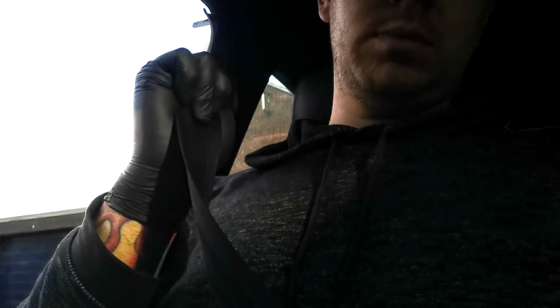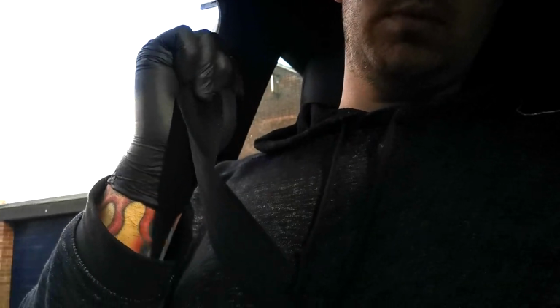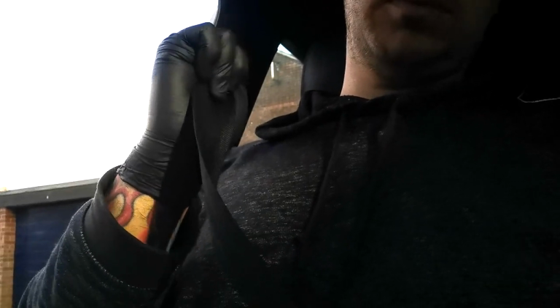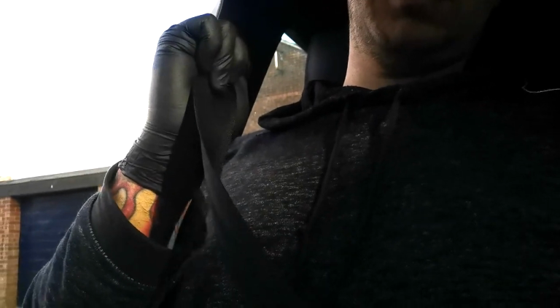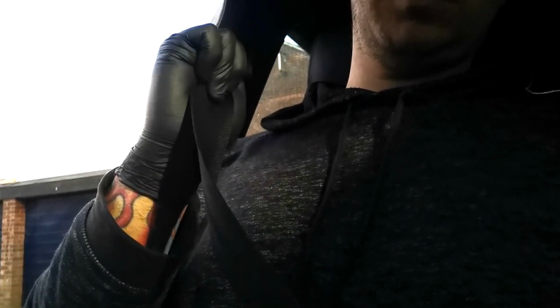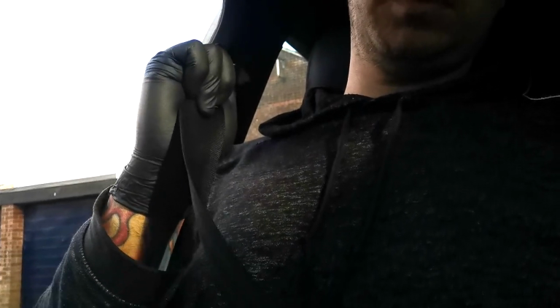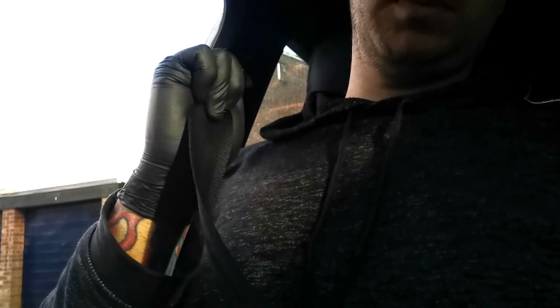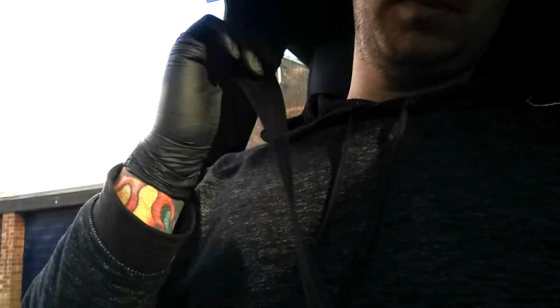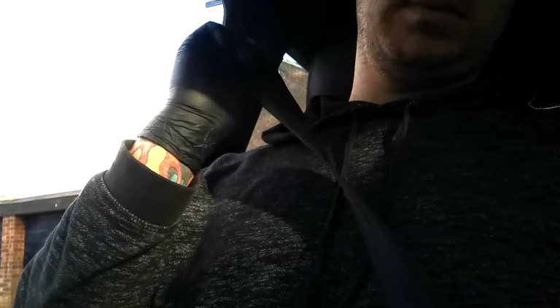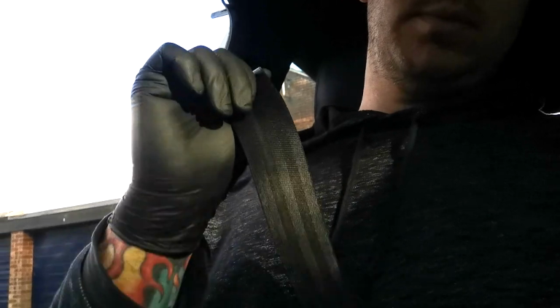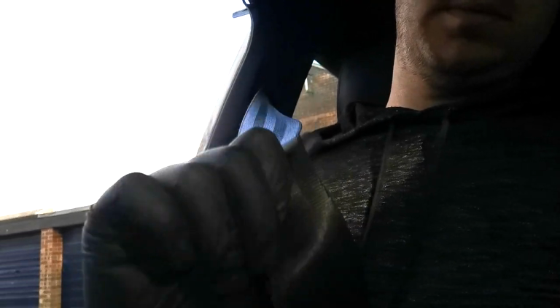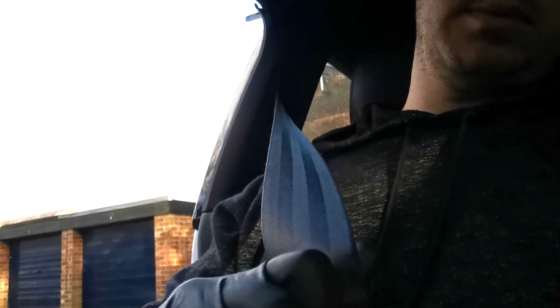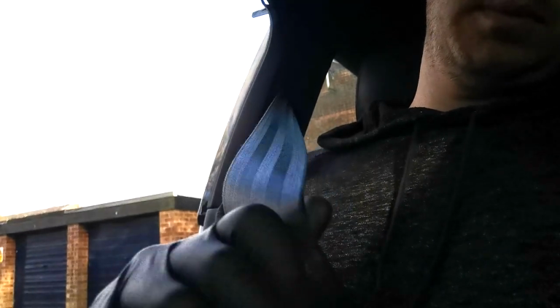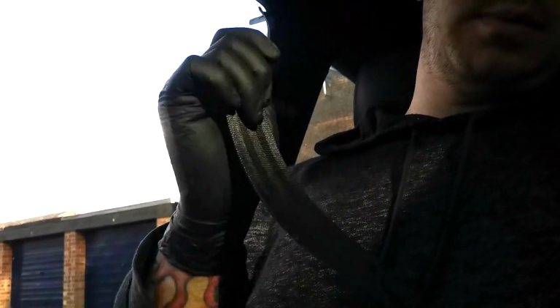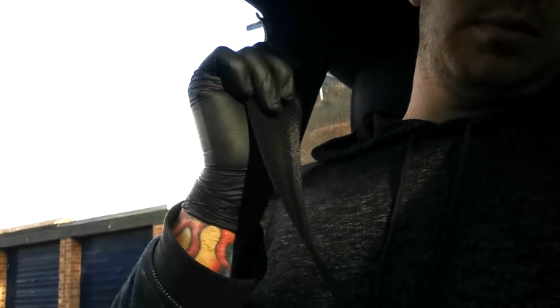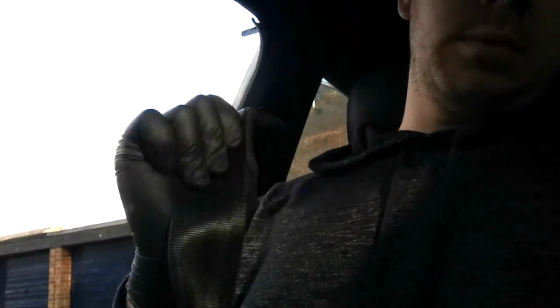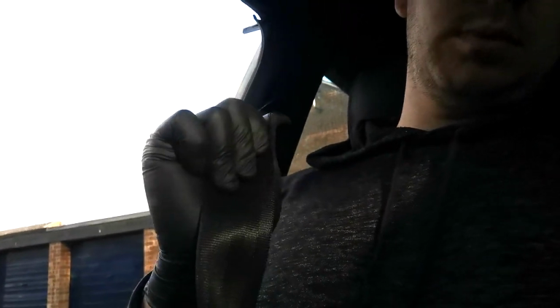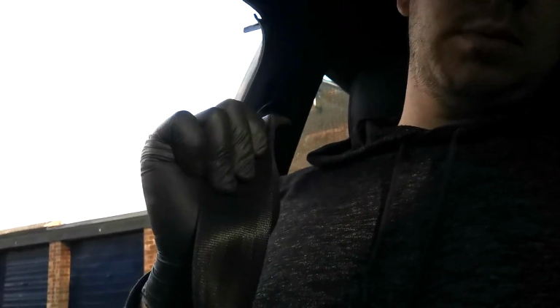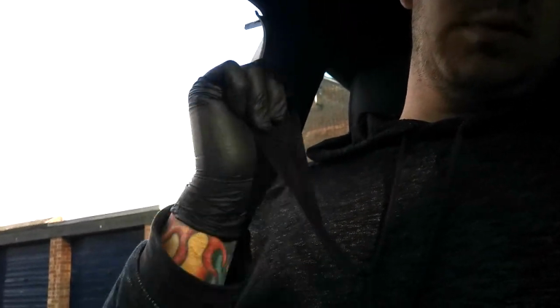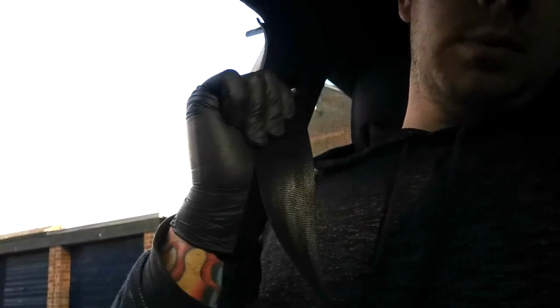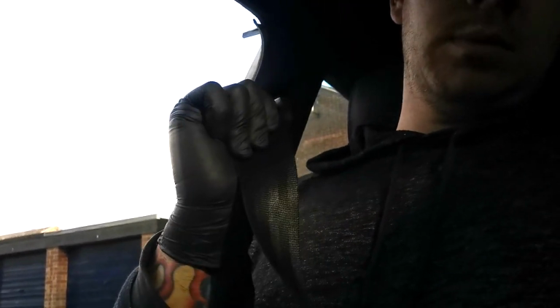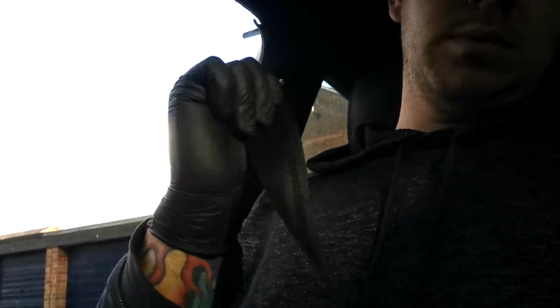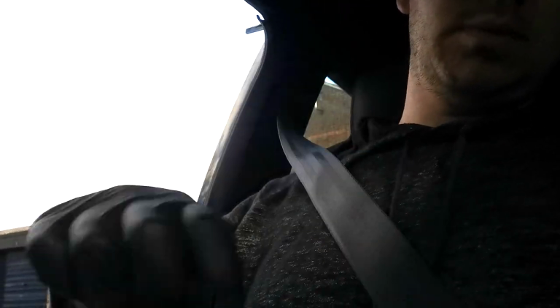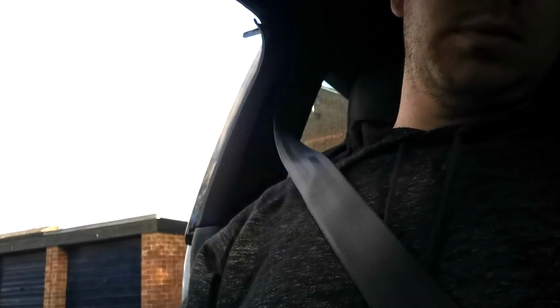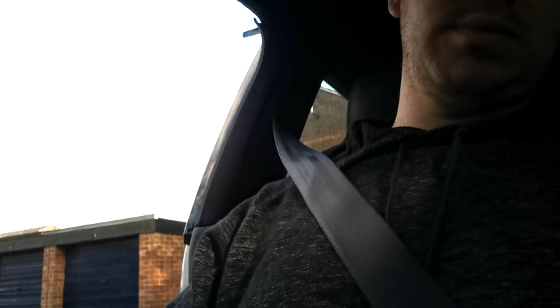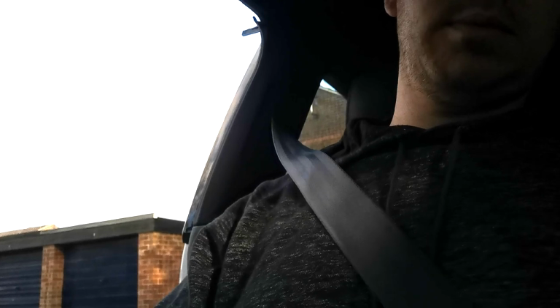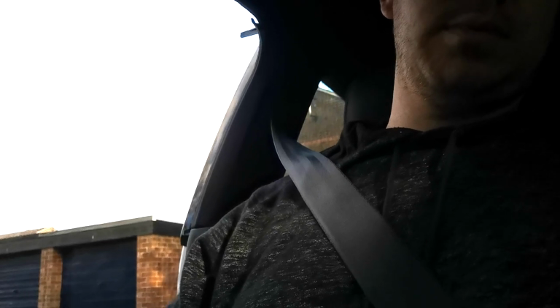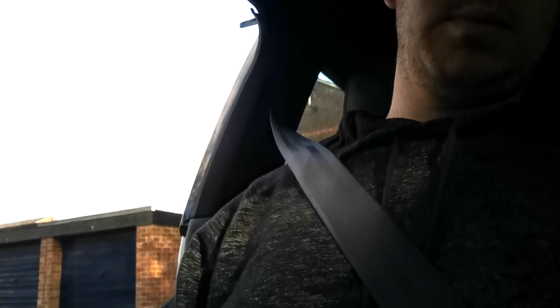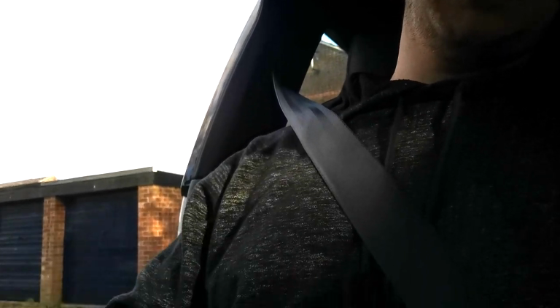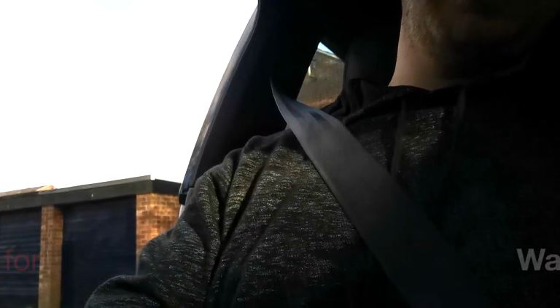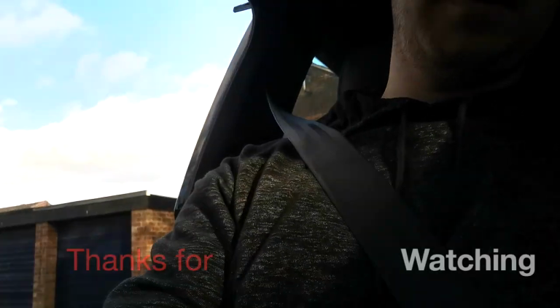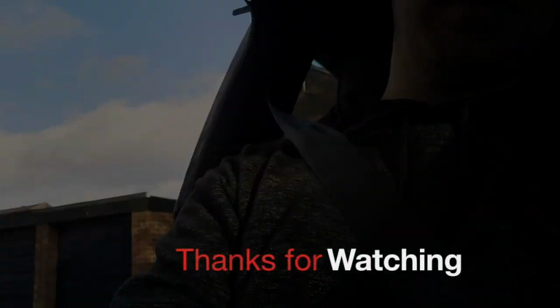I hope you liked this video on how to install a seatbelt on an Audi. Please like, share and subscribe, and I'll see you guys in the next one. Take care, bye bye.